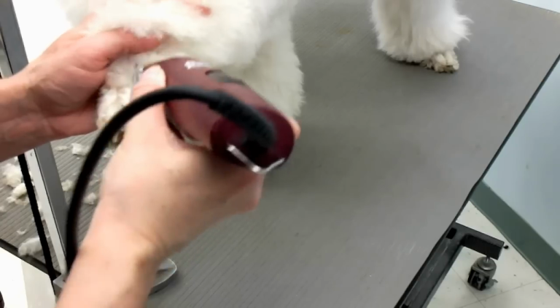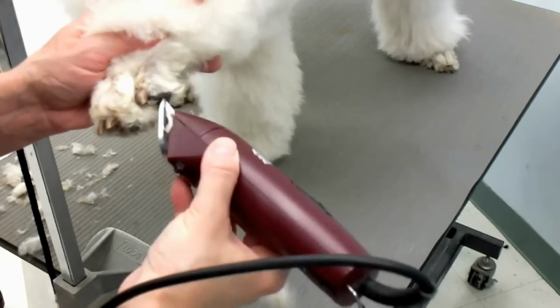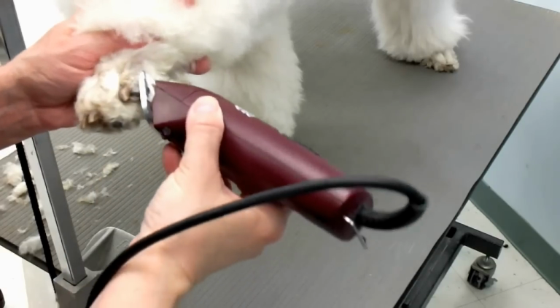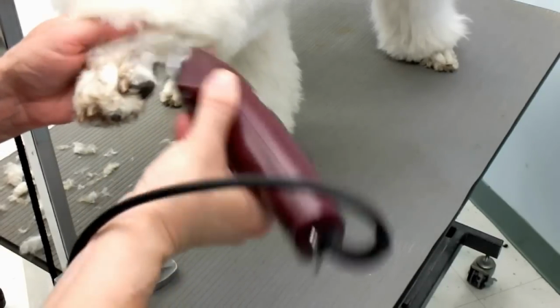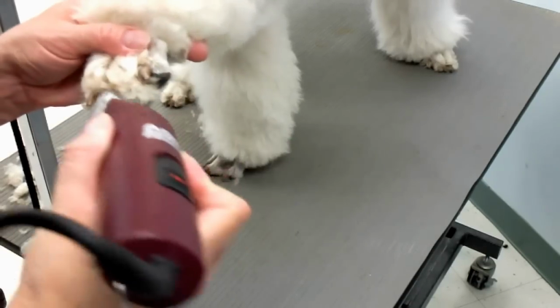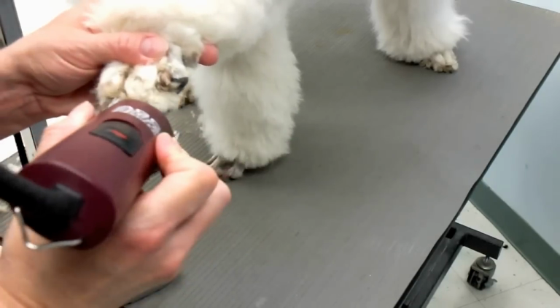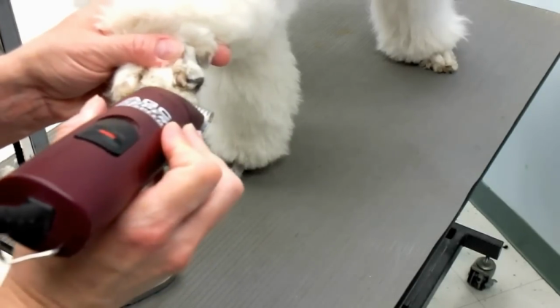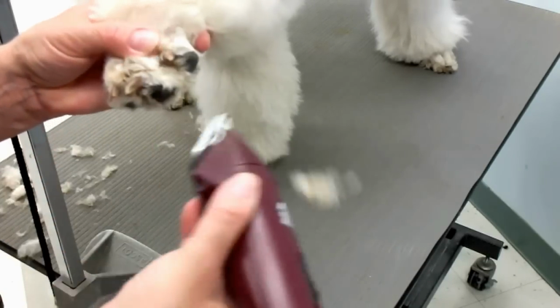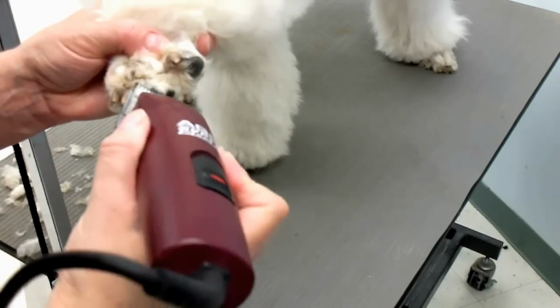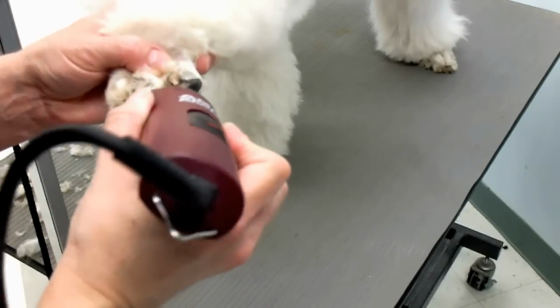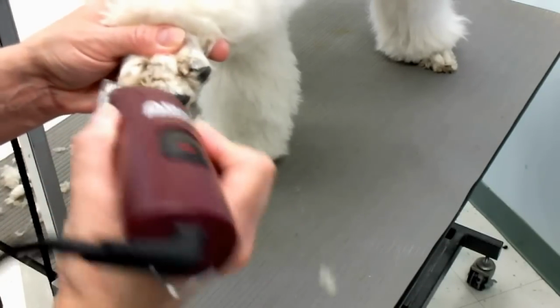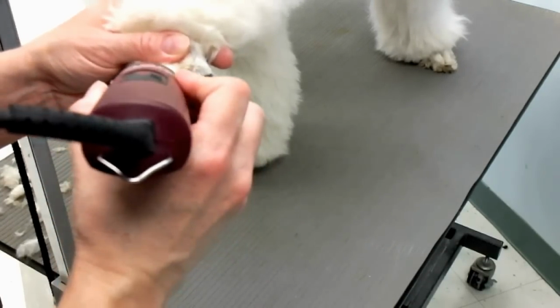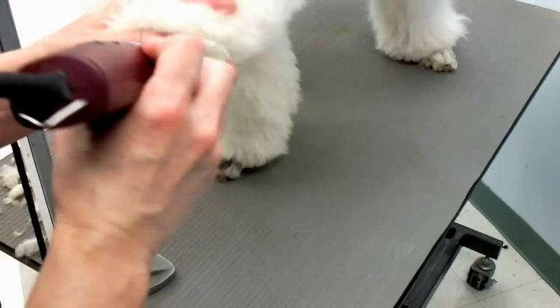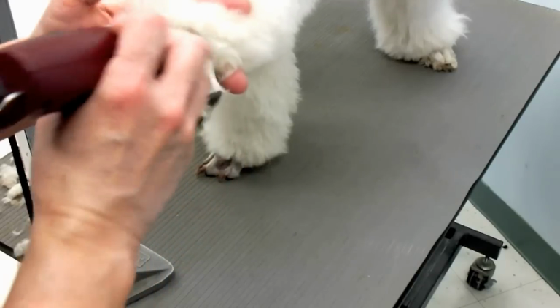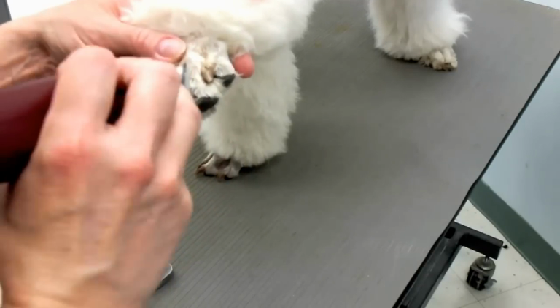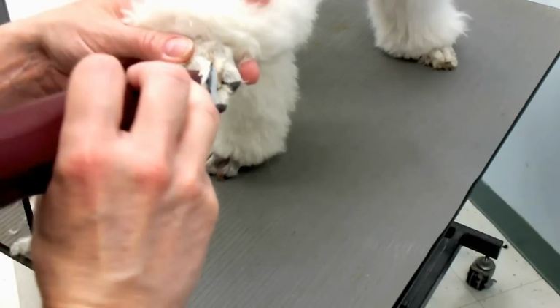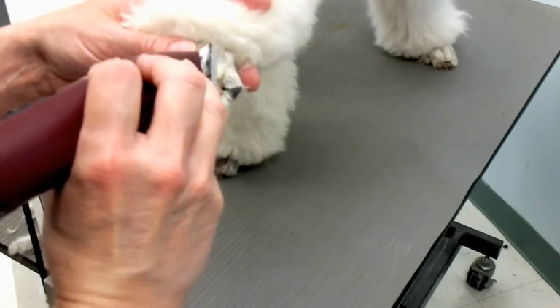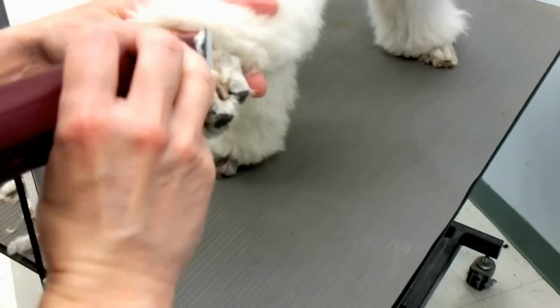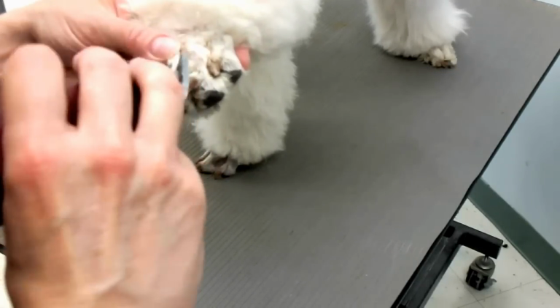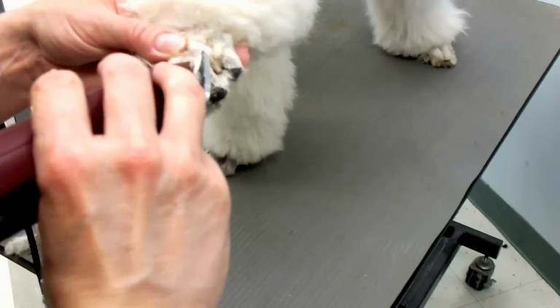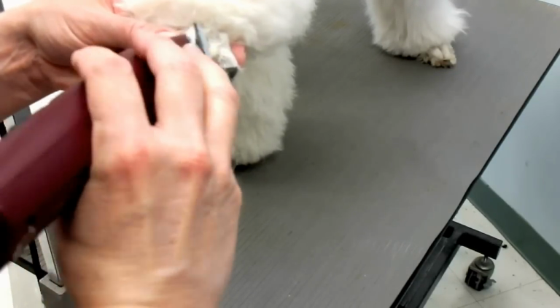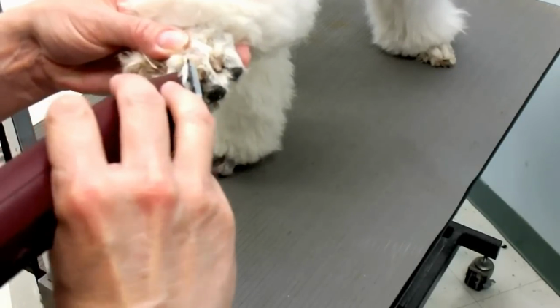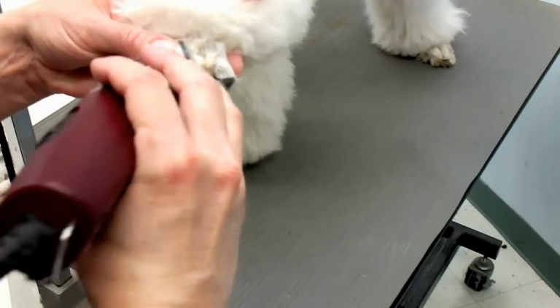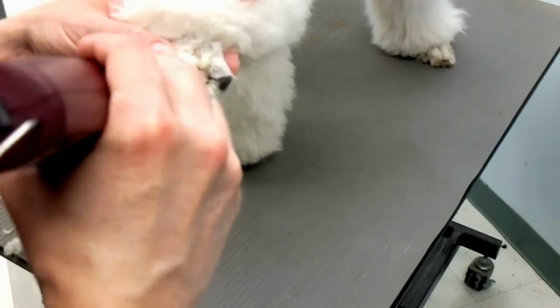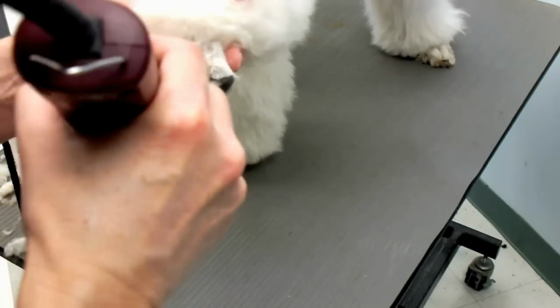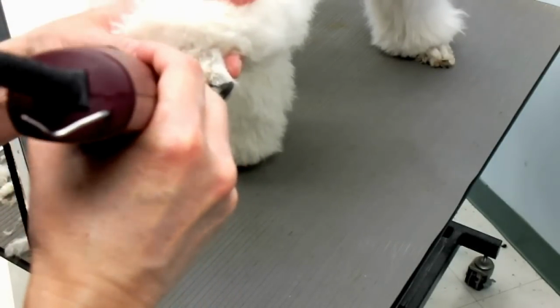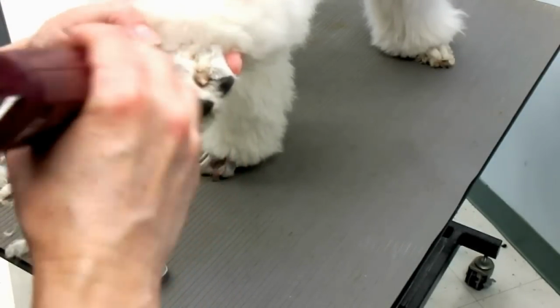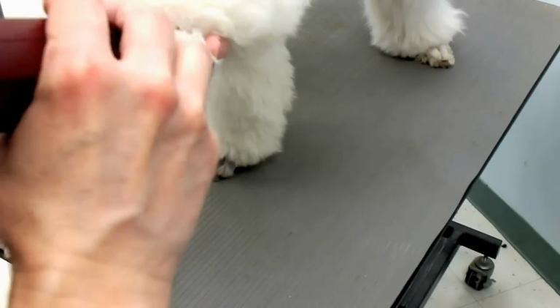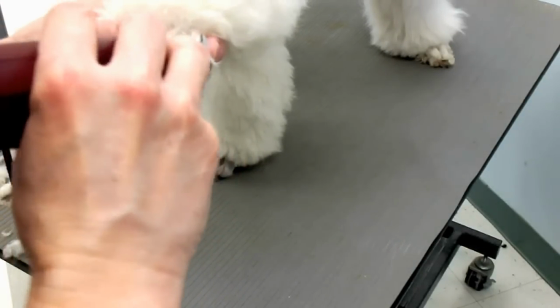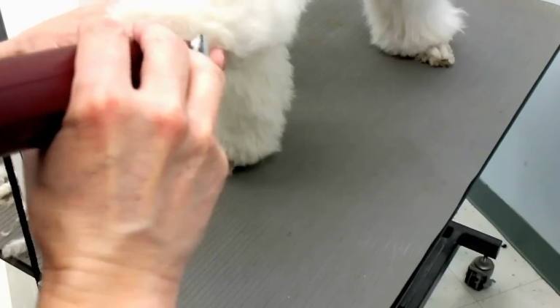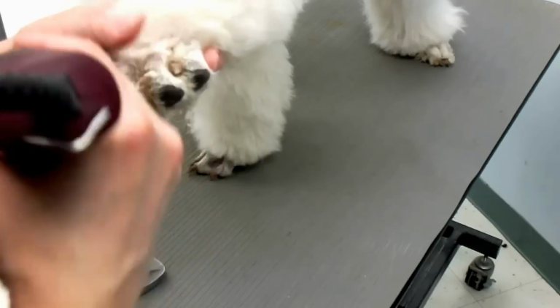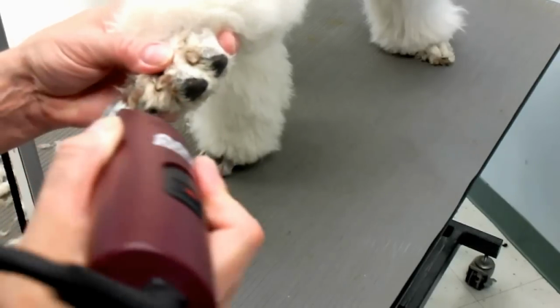So I go upward from the toes, using my fingers underneath to spread them. Just be very careful not to cut the webbing in between the toes.